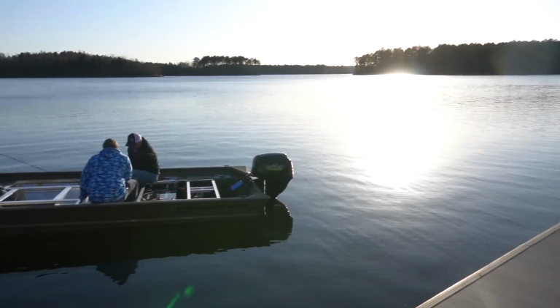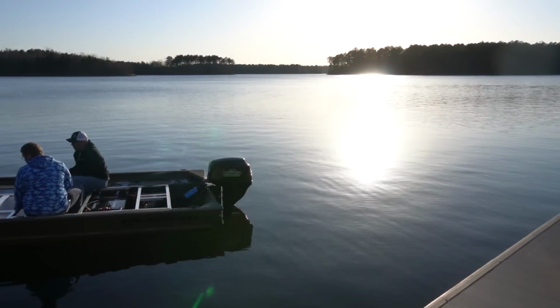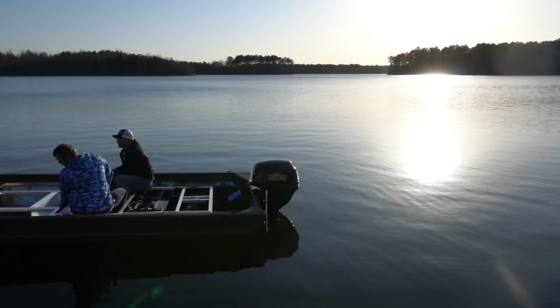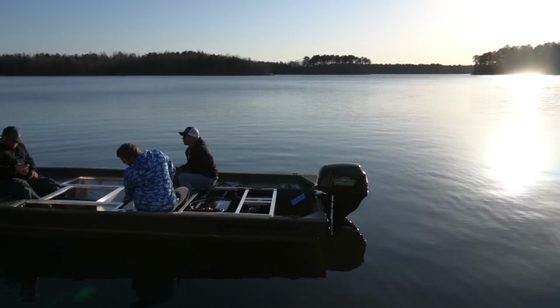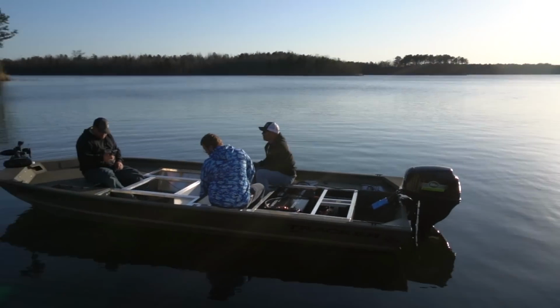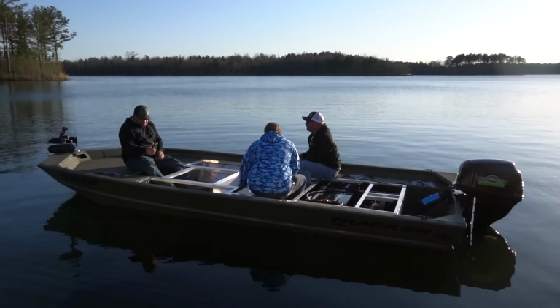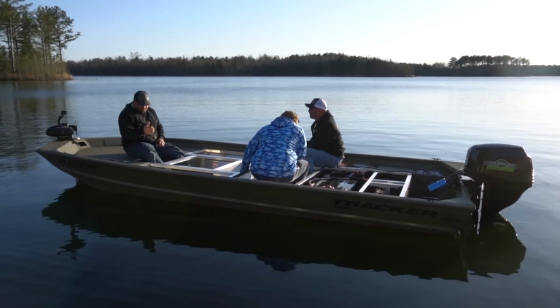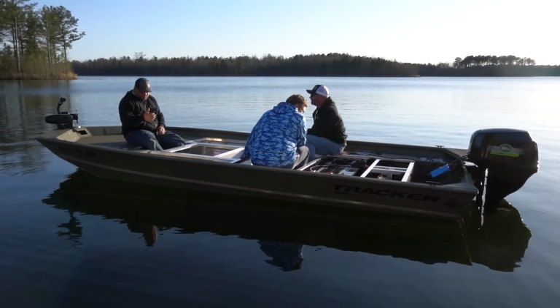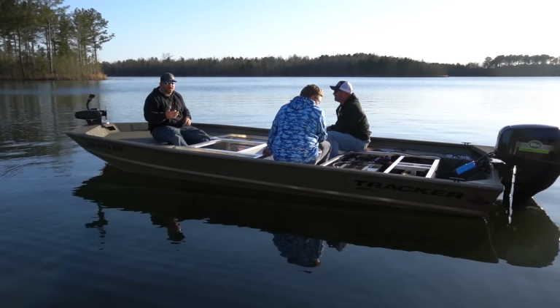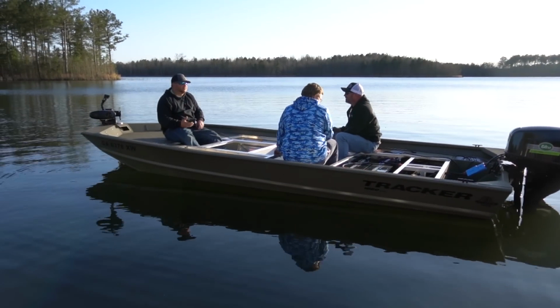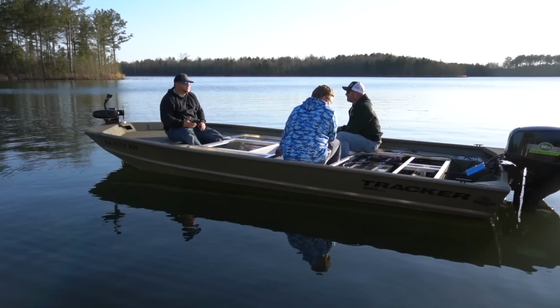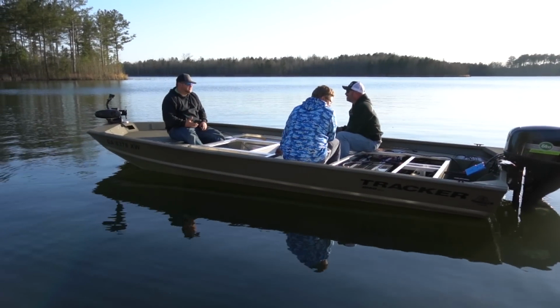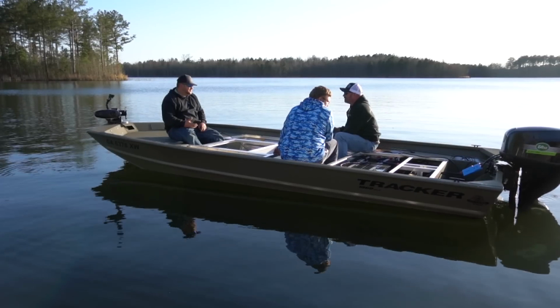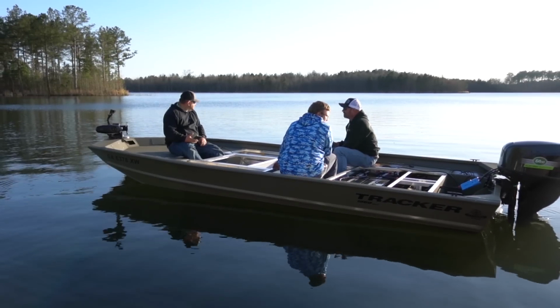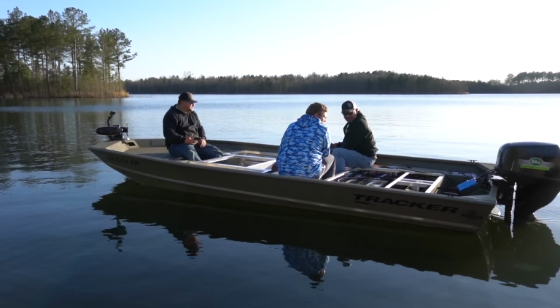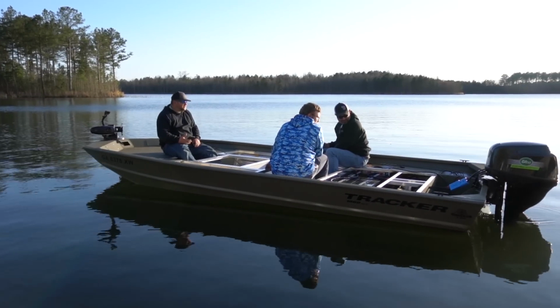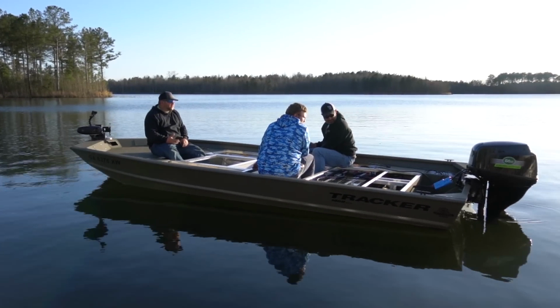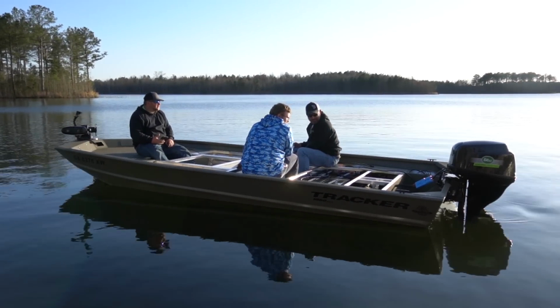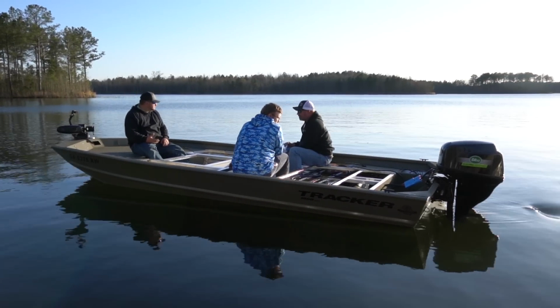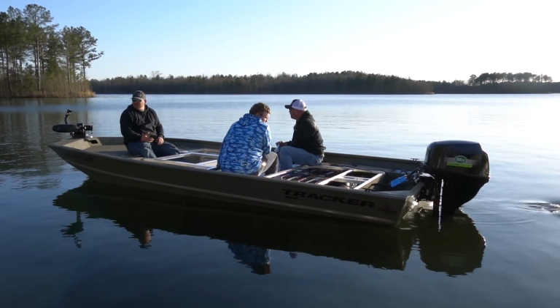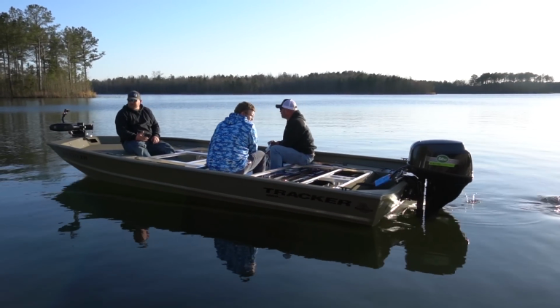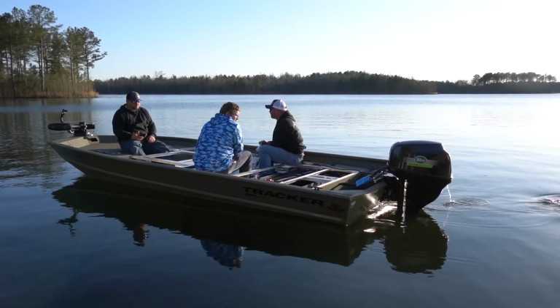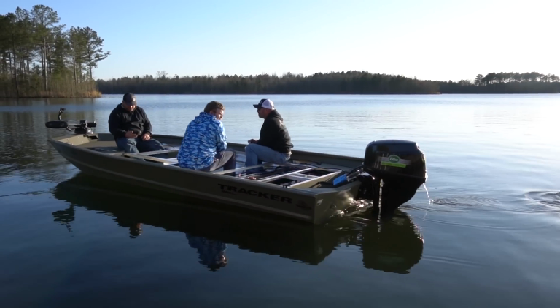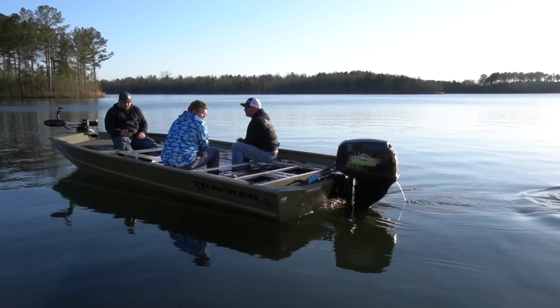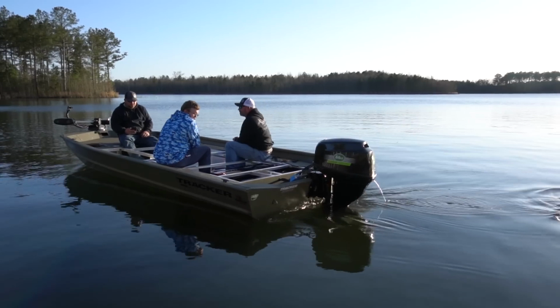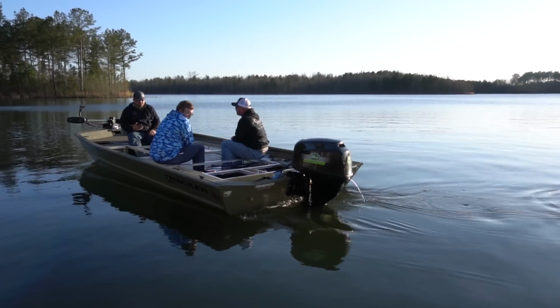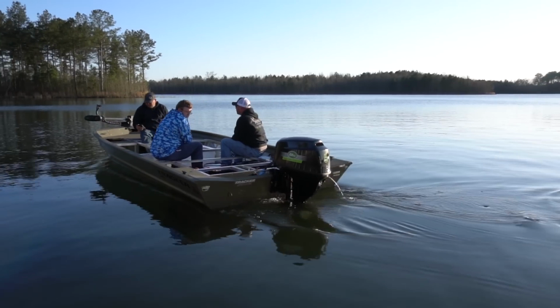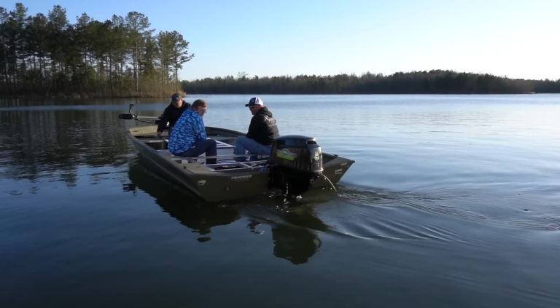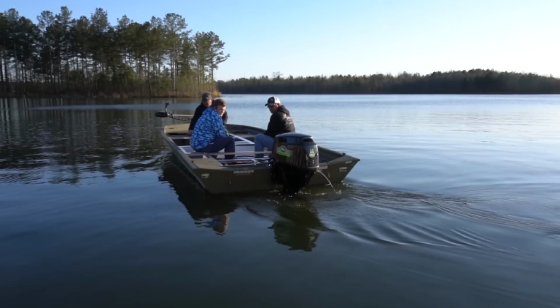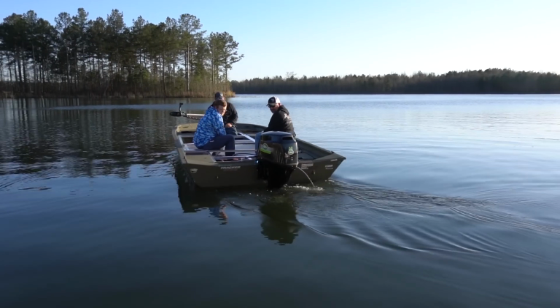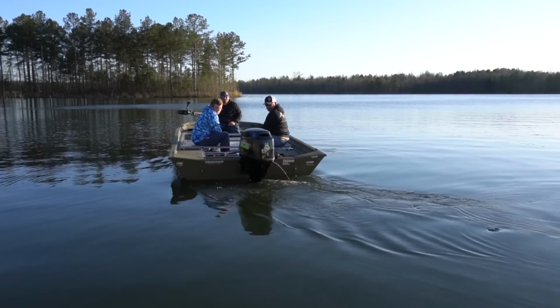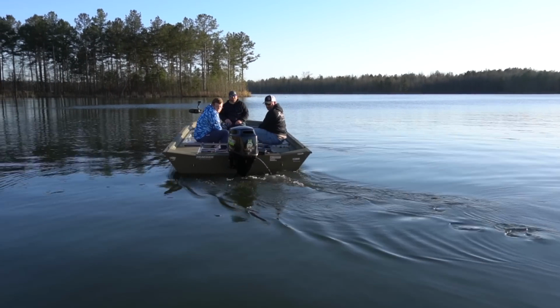You got speedometer engaged over there? Speedometer. Ready? I got speedometer. Let's get out of the coat — full throttle. I passed in my last boat.